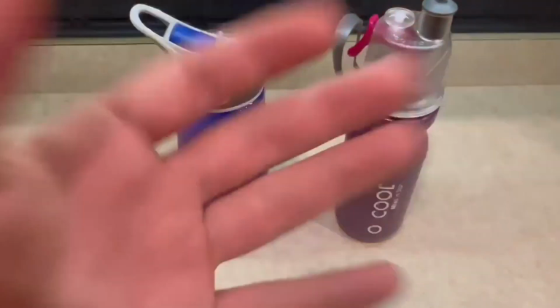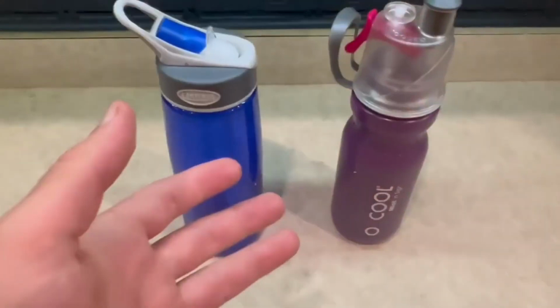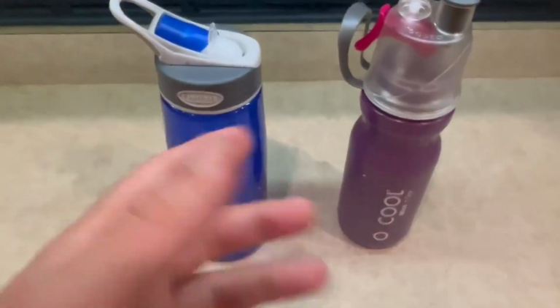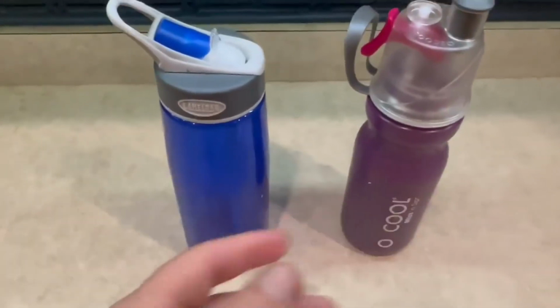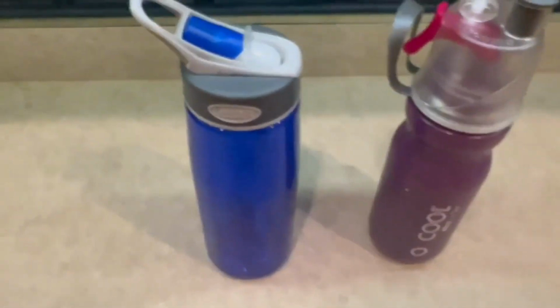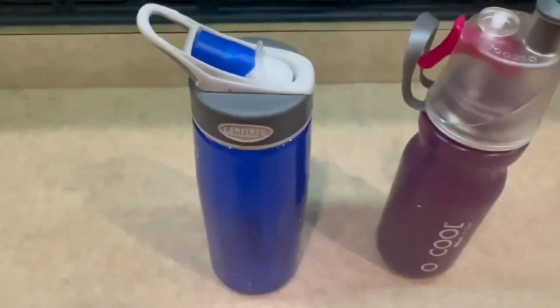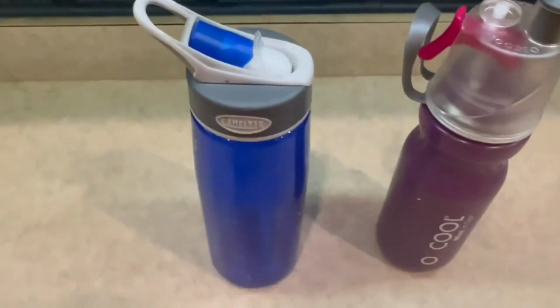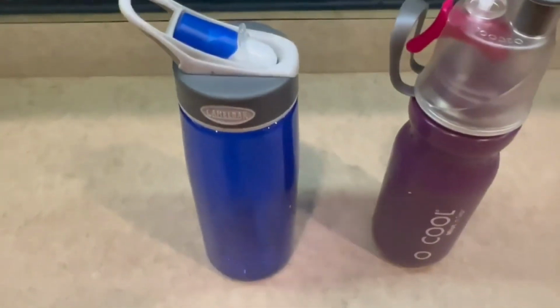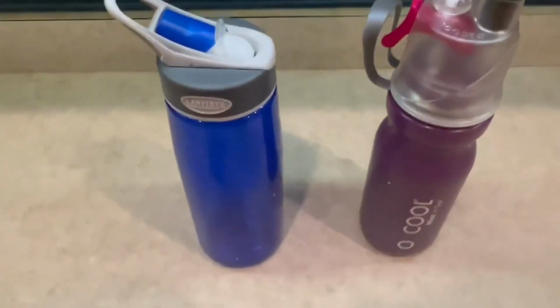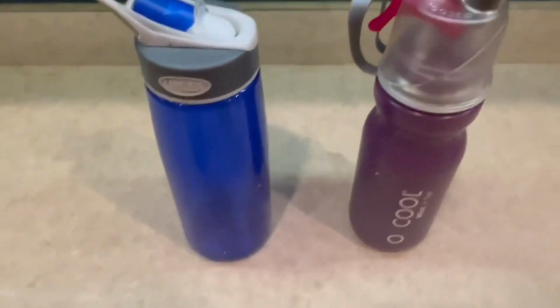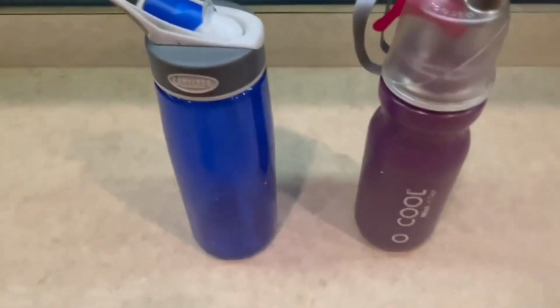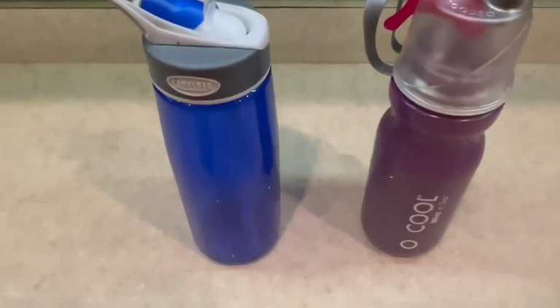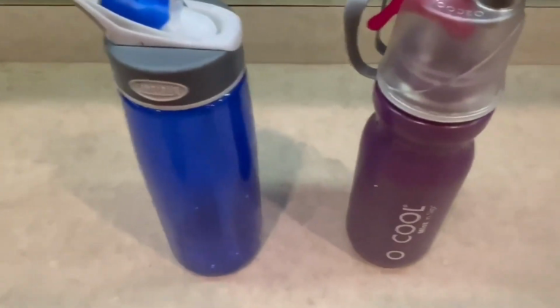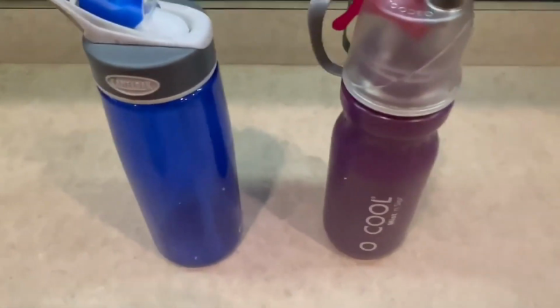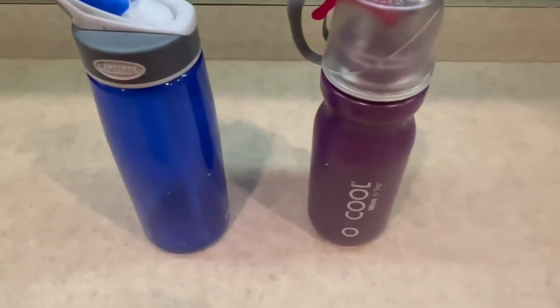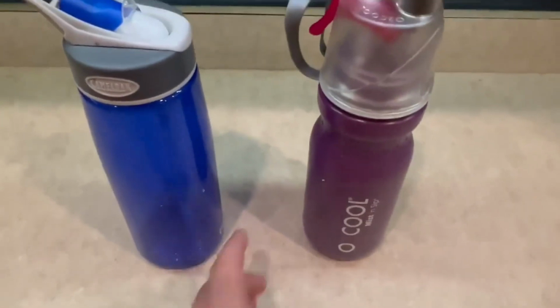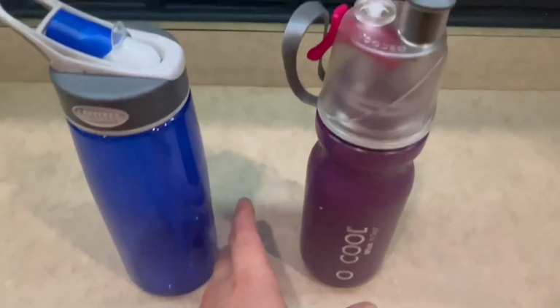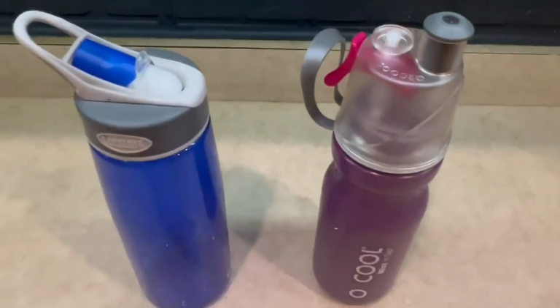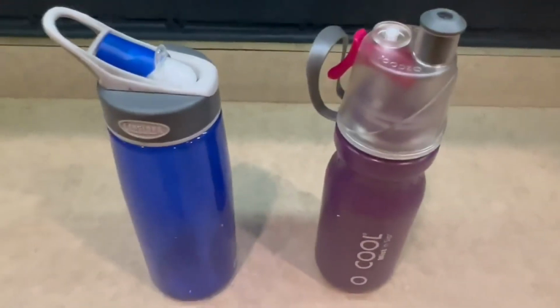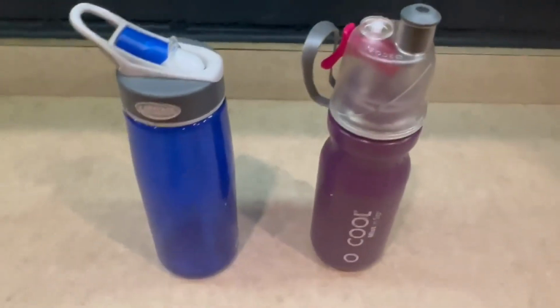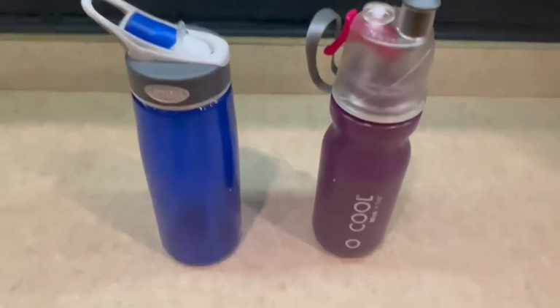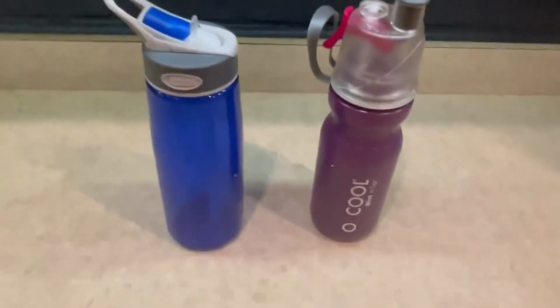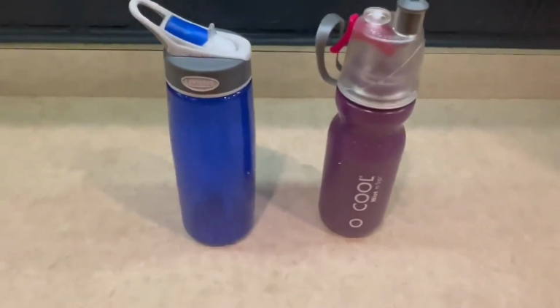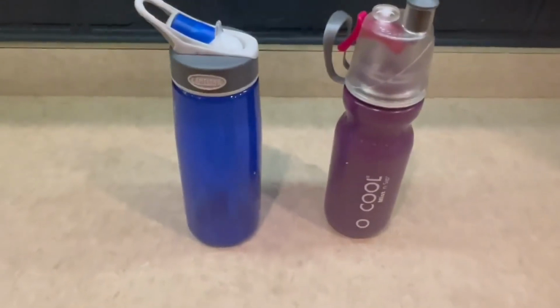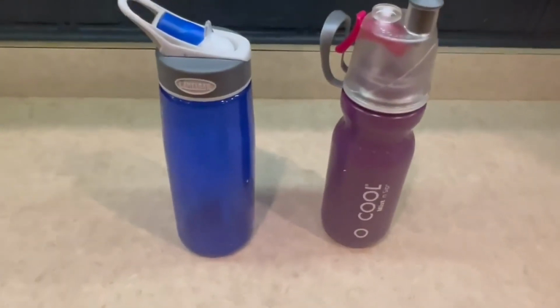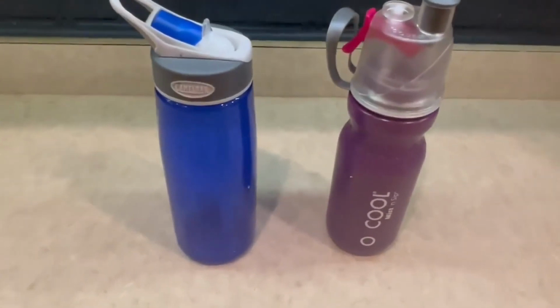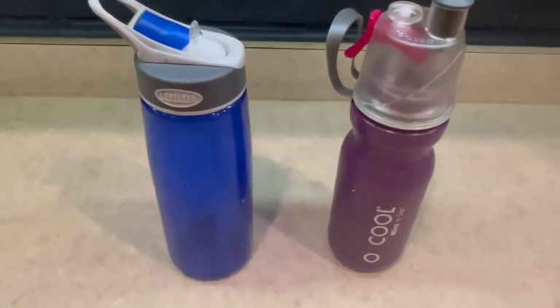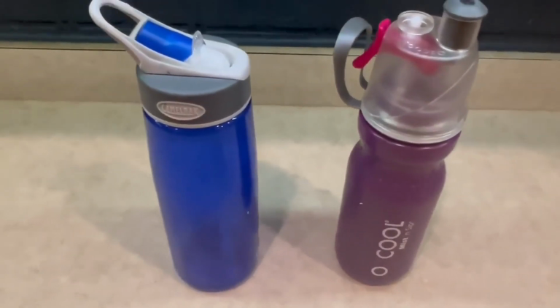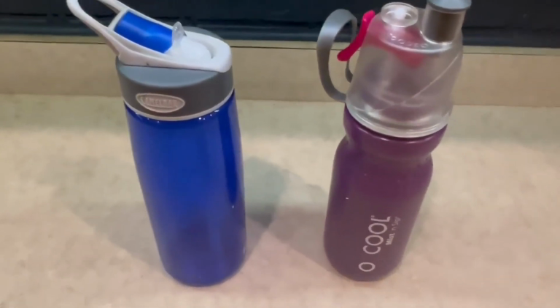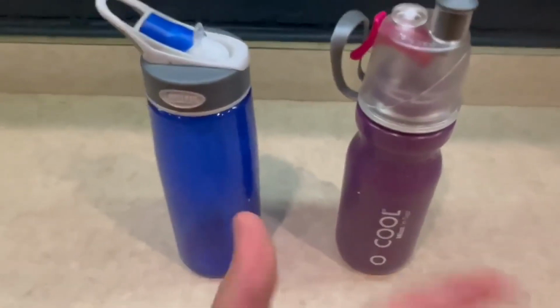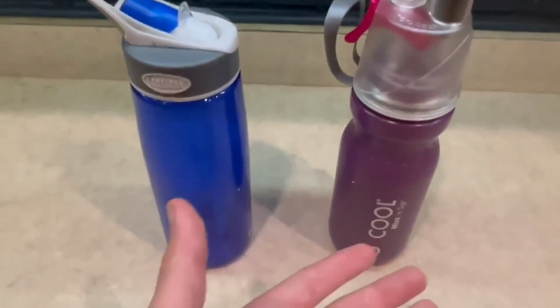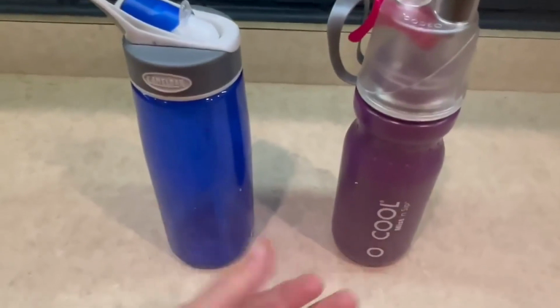Hi guys, so today I'm going to be doing a comparison video on the CamelBak water bottle and the O2 Cool water bottle right here. These two water bottles are really unique in my opinion, and I've had these for quite a long time.